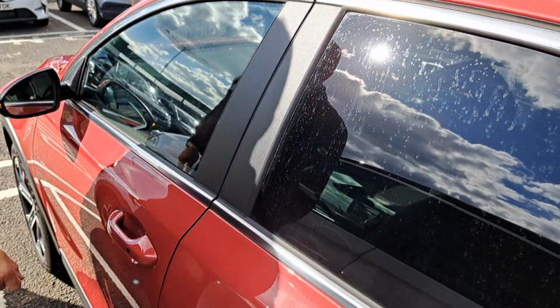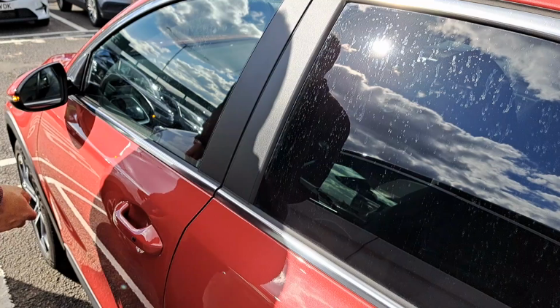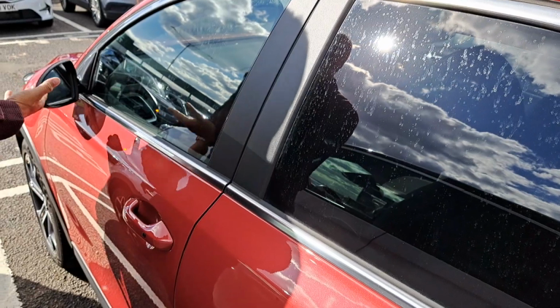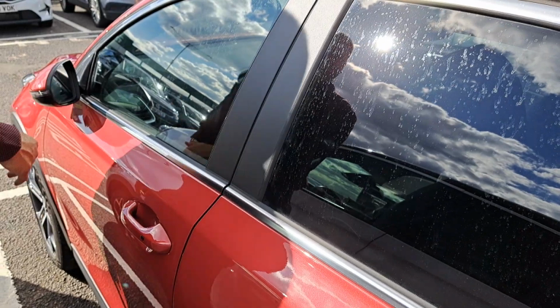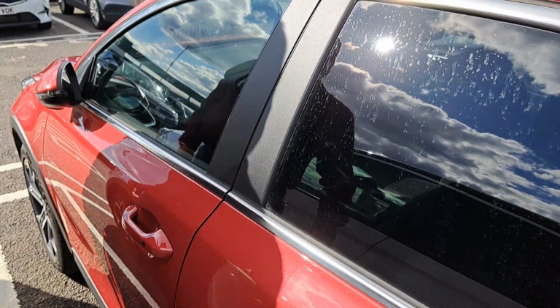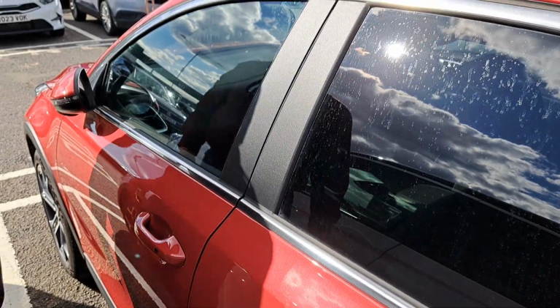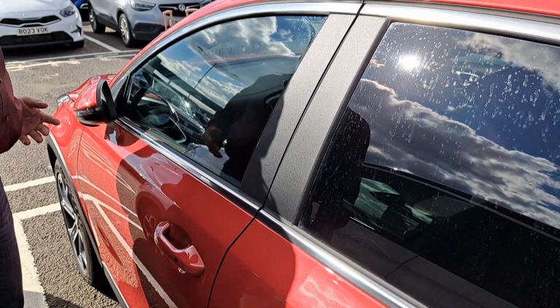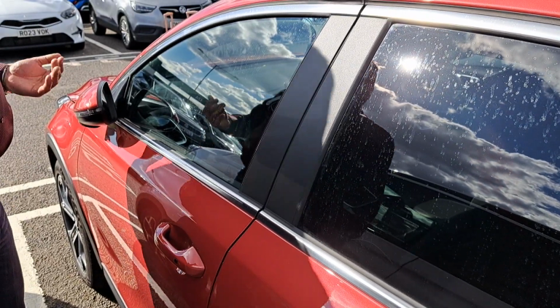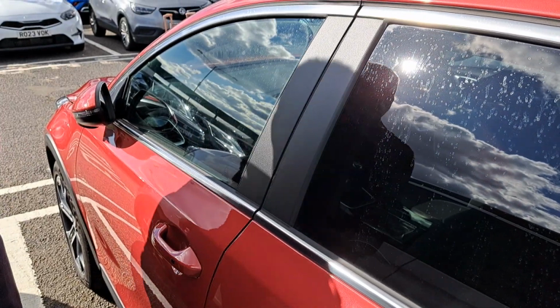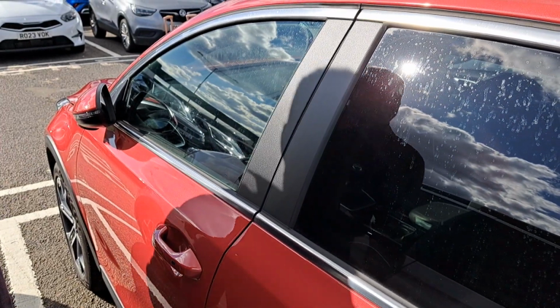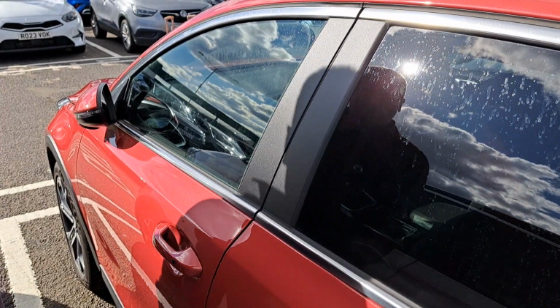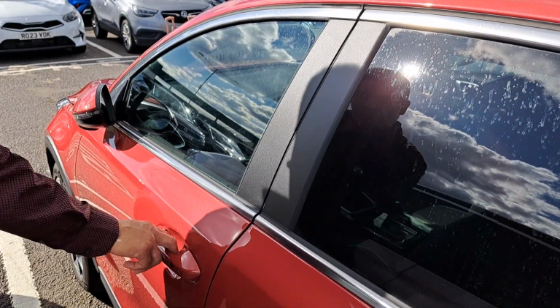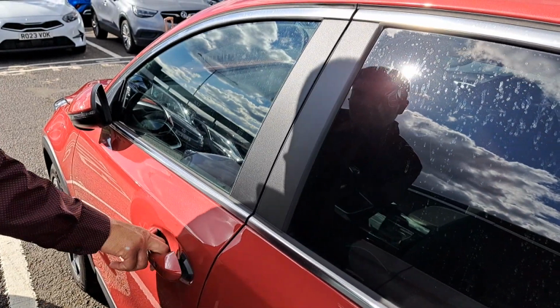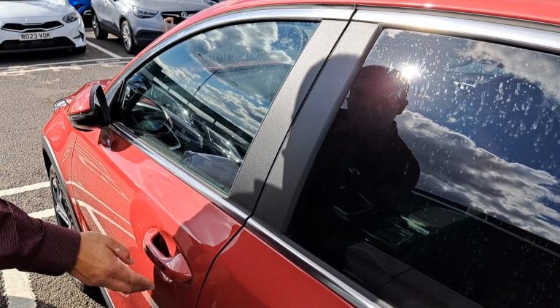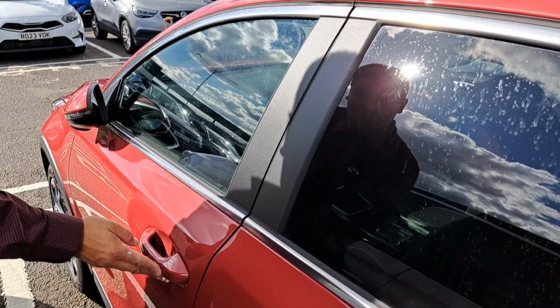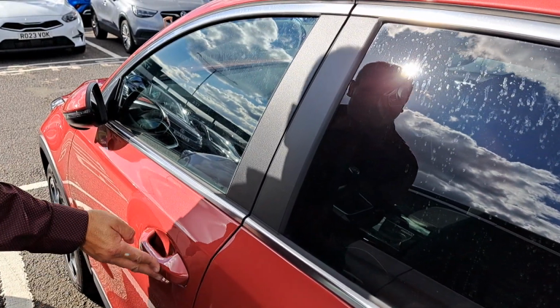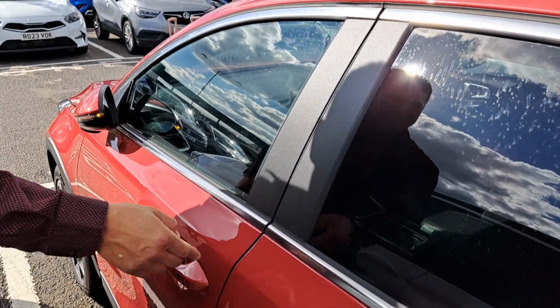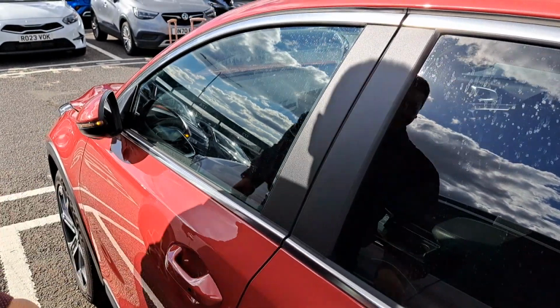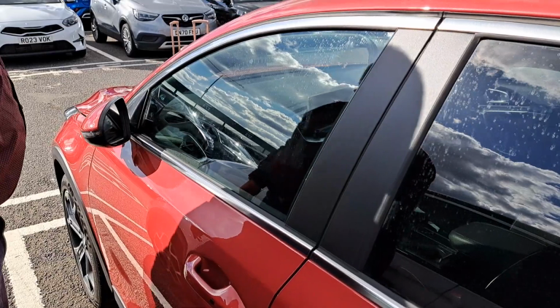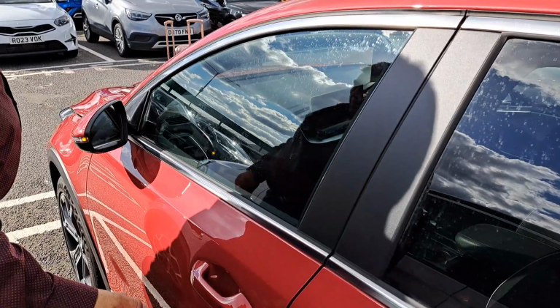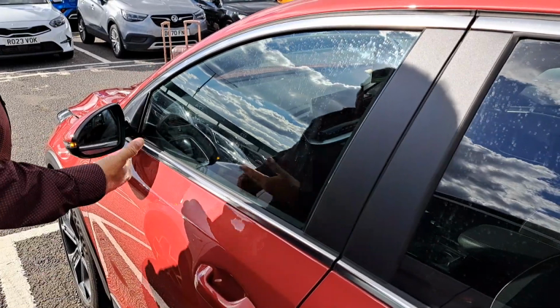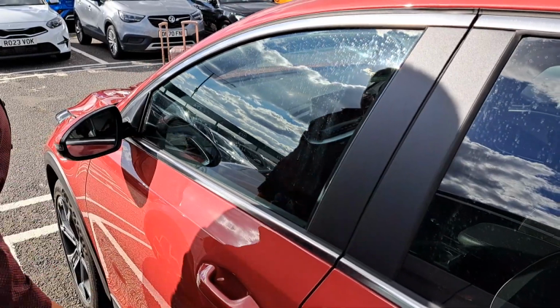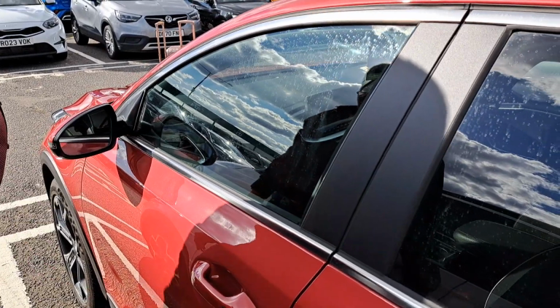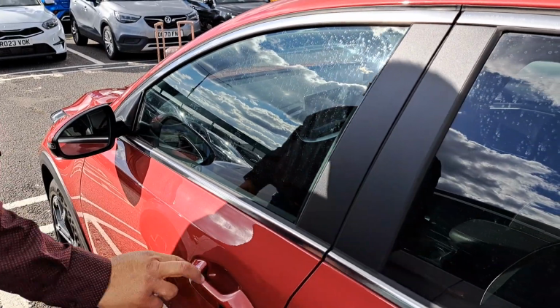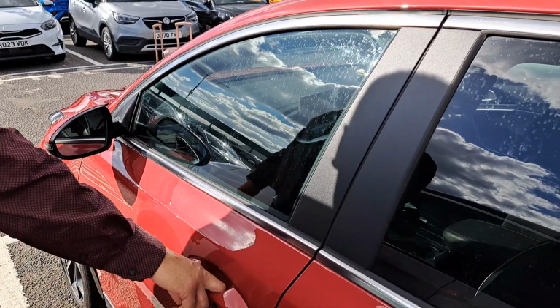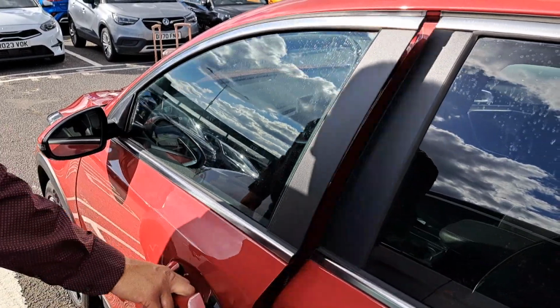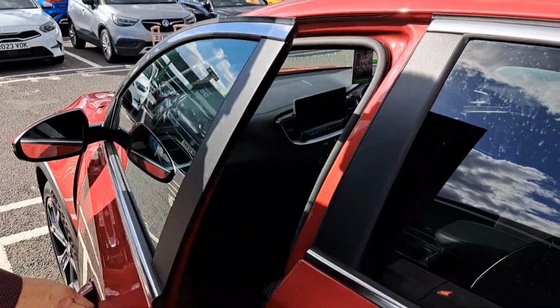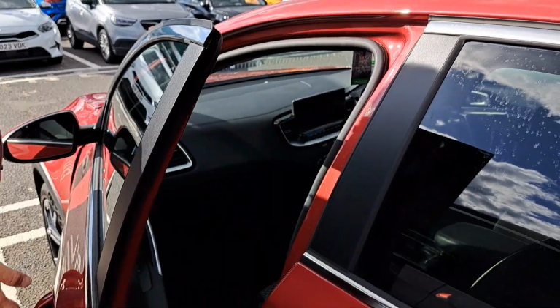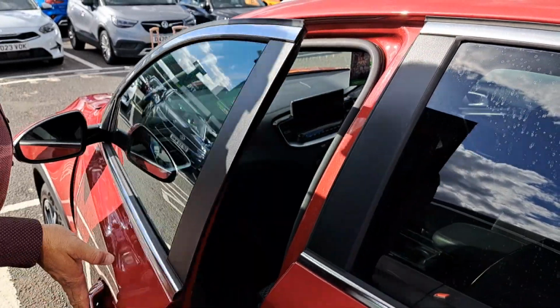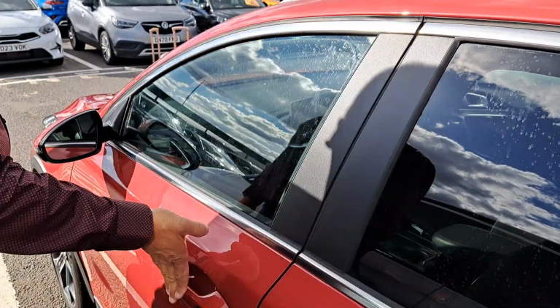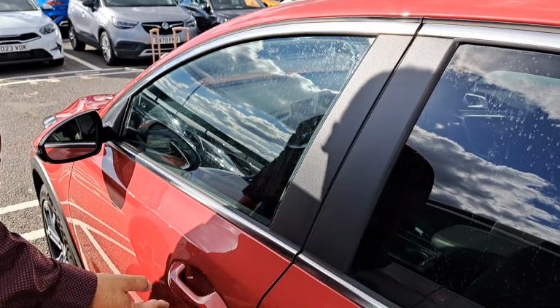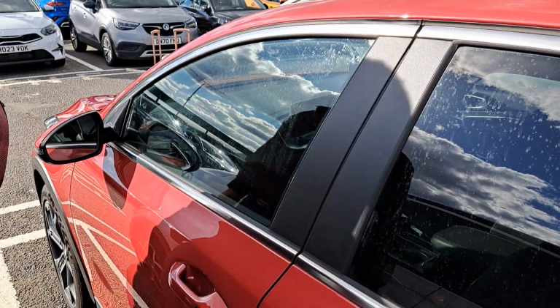Keyless entry — in conjunction with that, the rear vision mirrors fold, and they unfold when the car is unlocked.